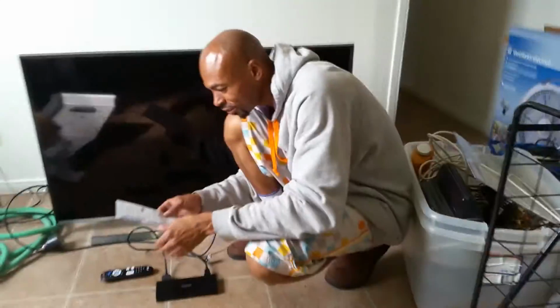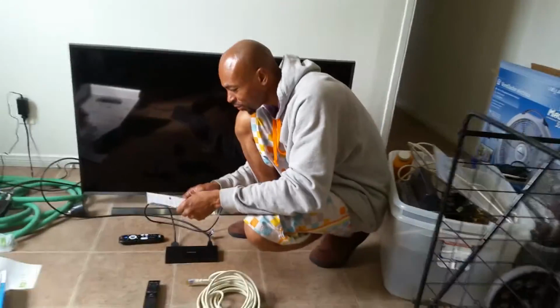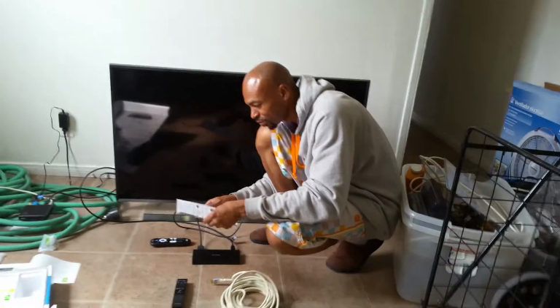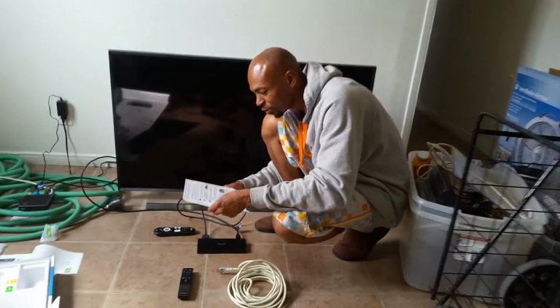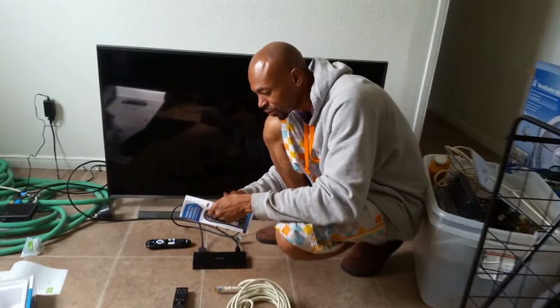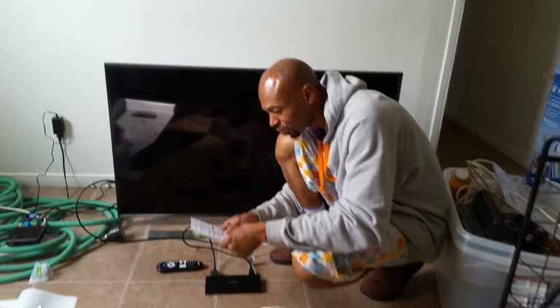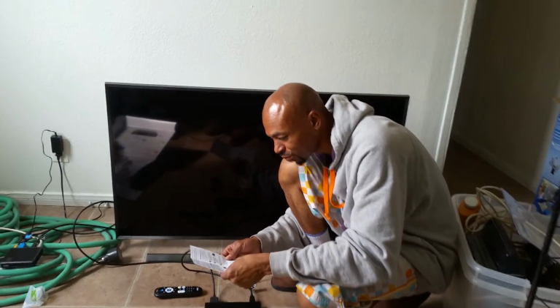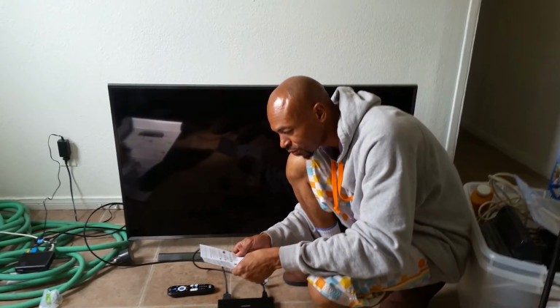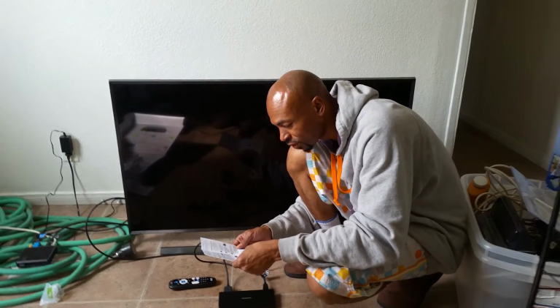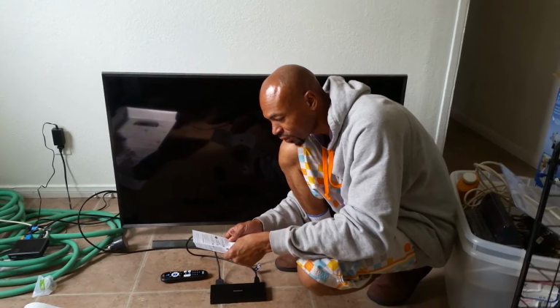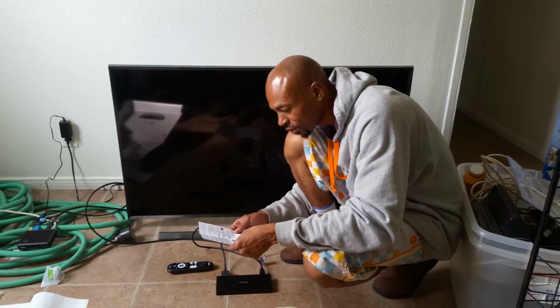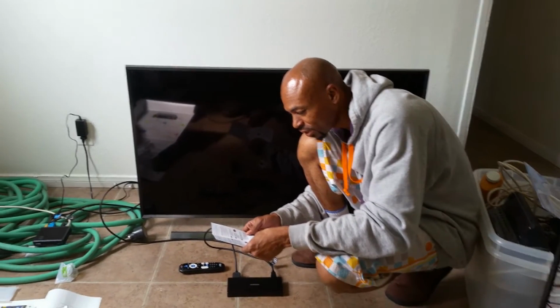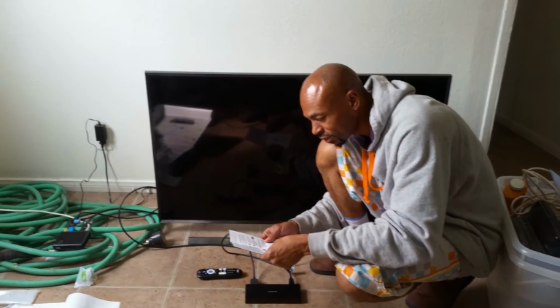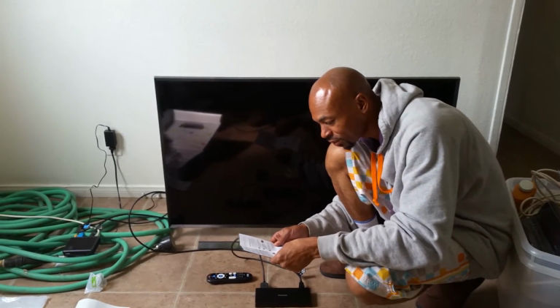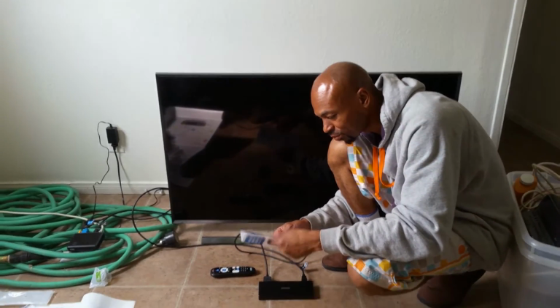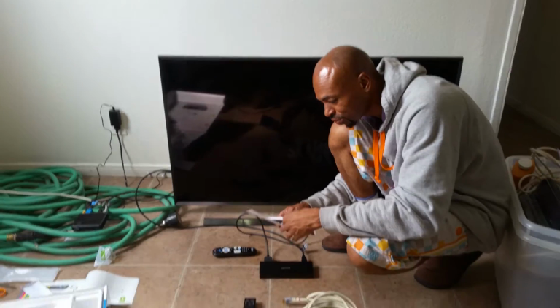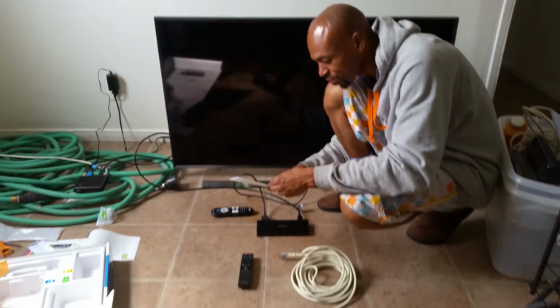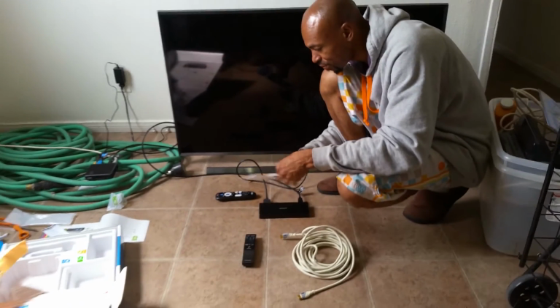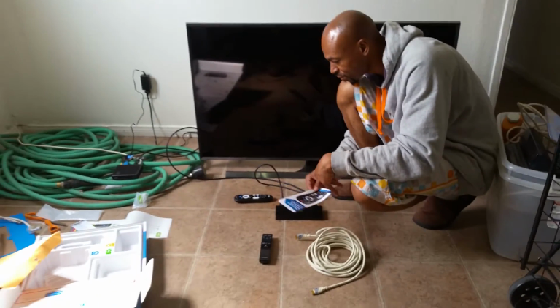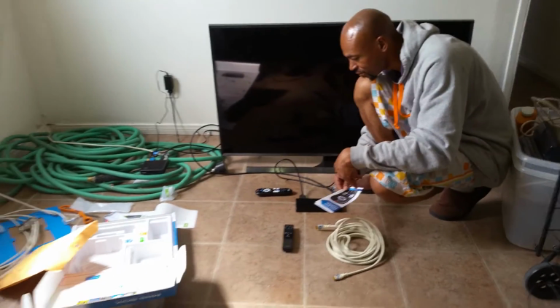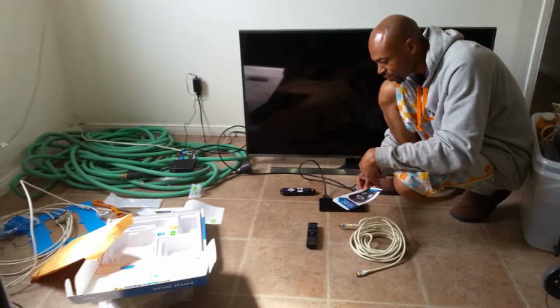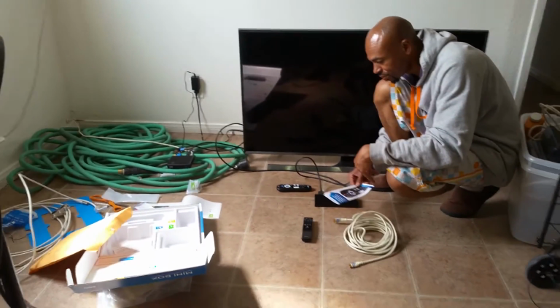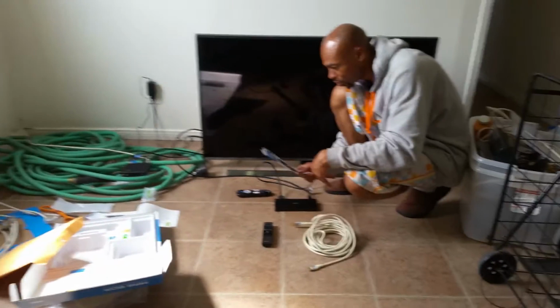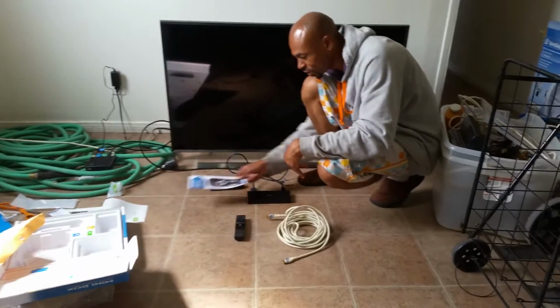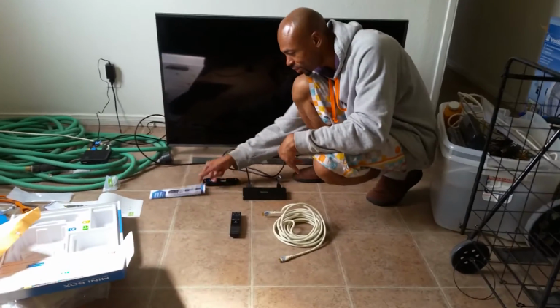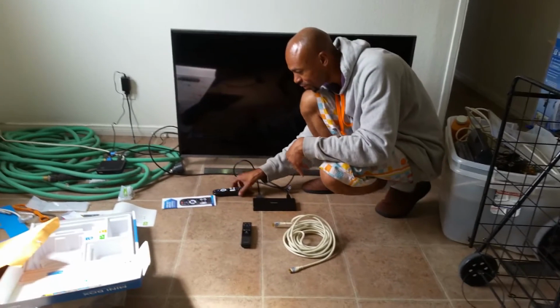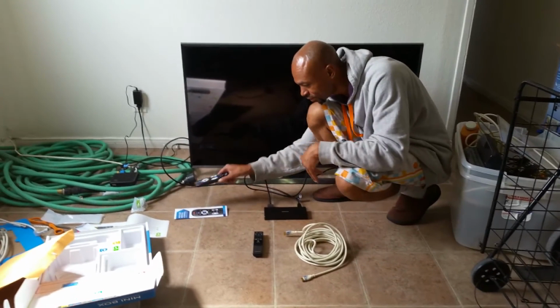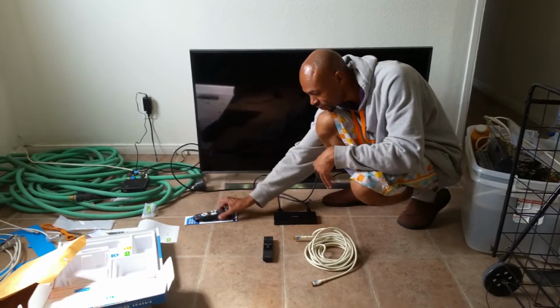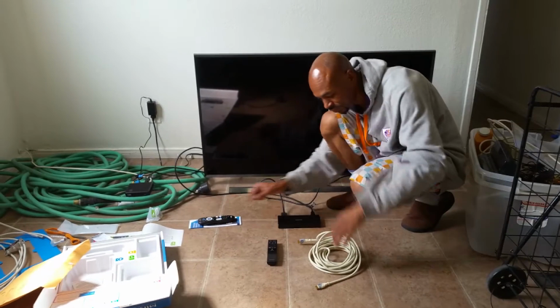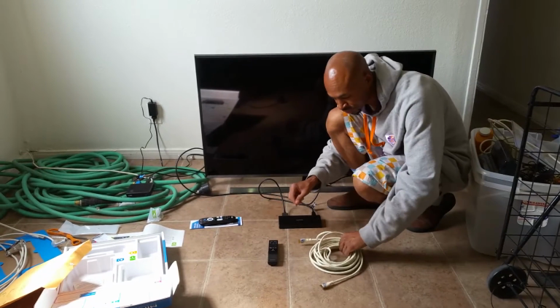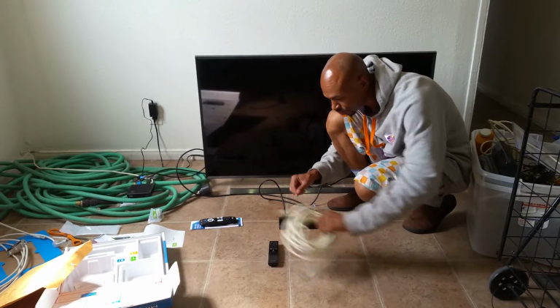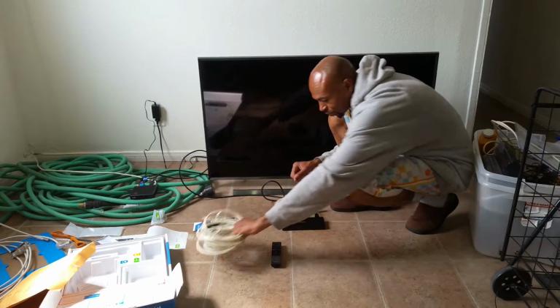We are gangbusters. Ready? We're going to turn the TV on using the TV remote control. Alrighty then. That was the first instruction.